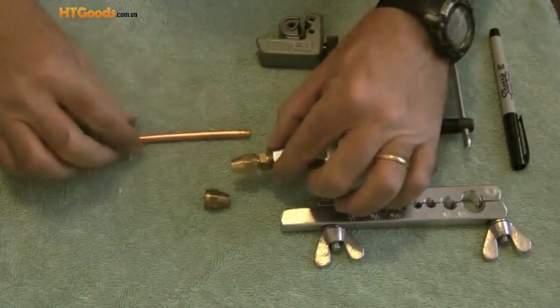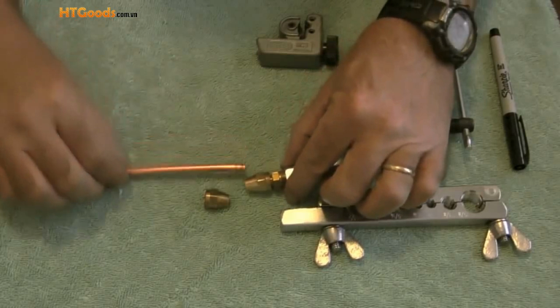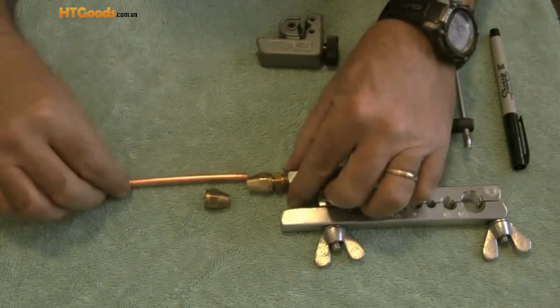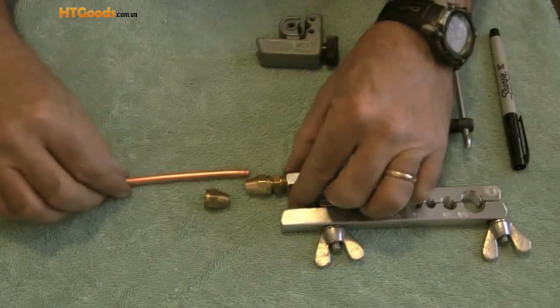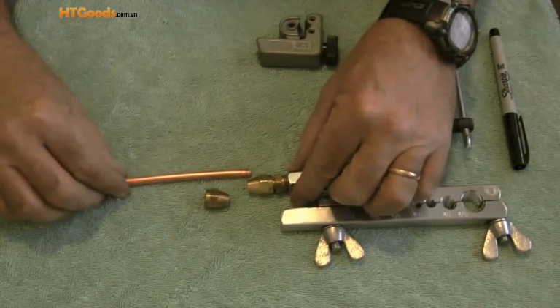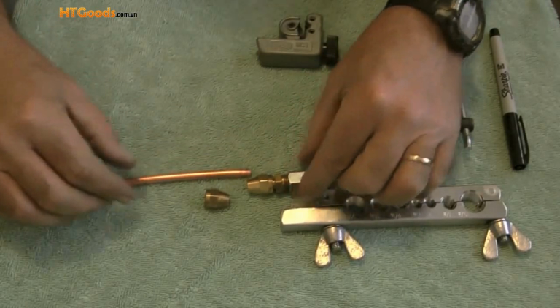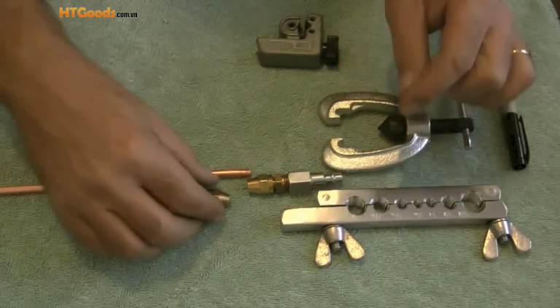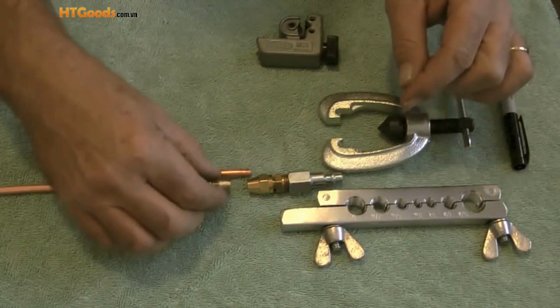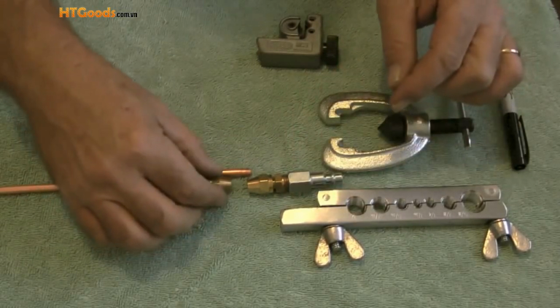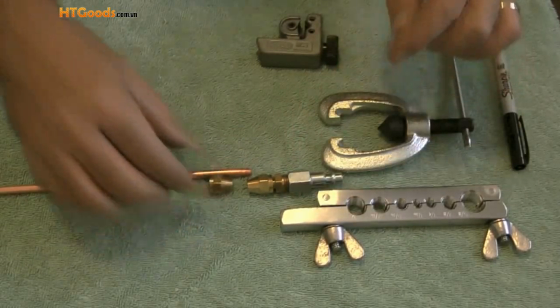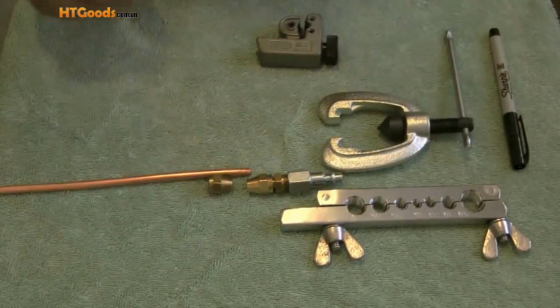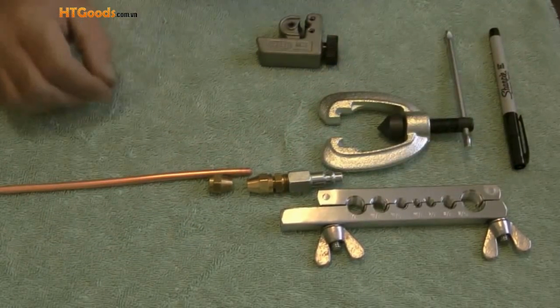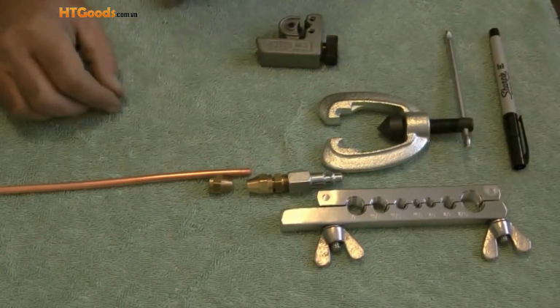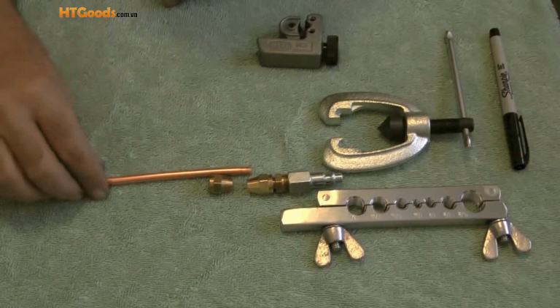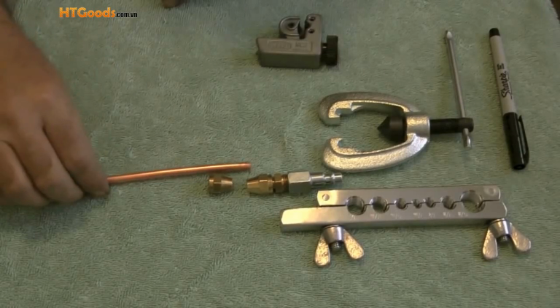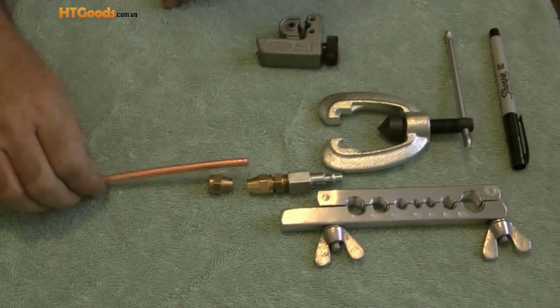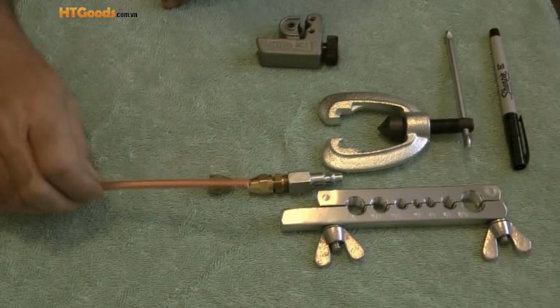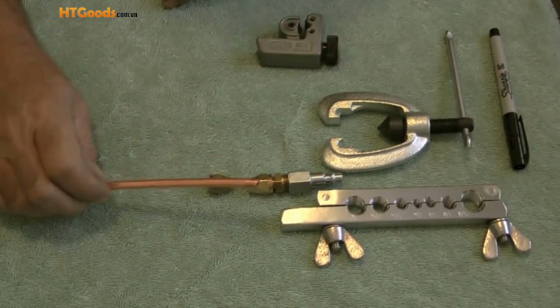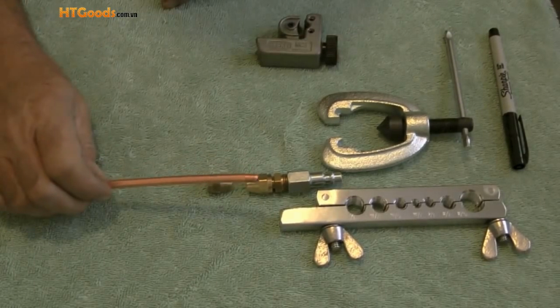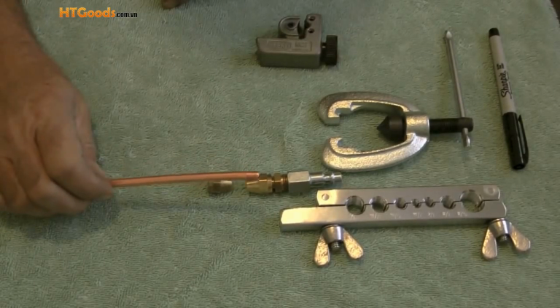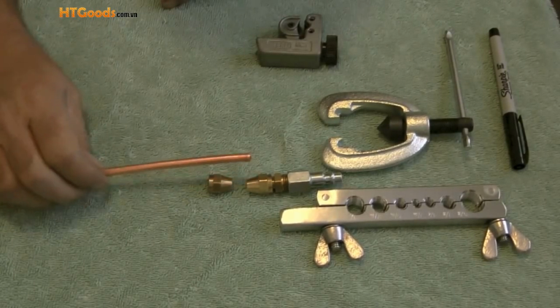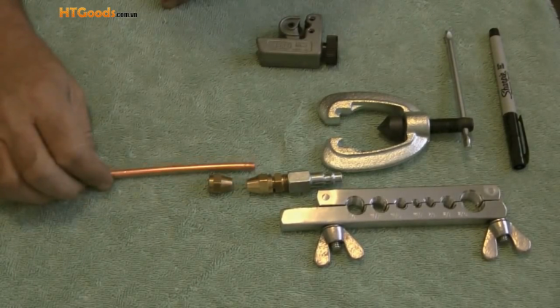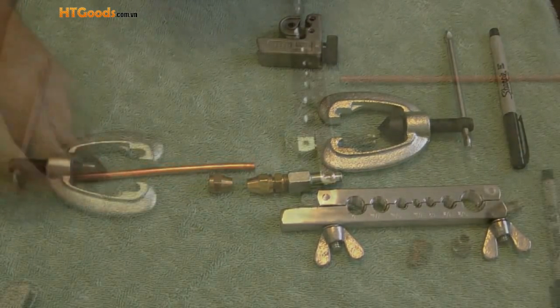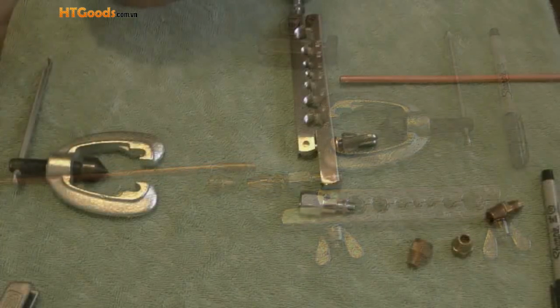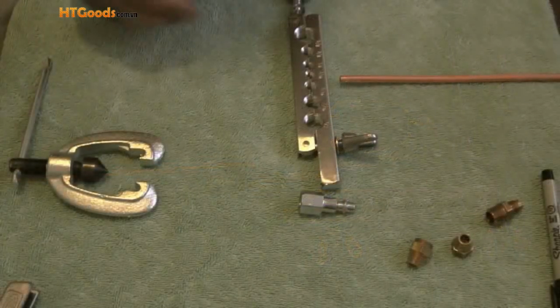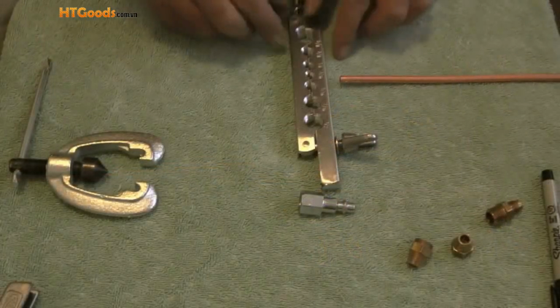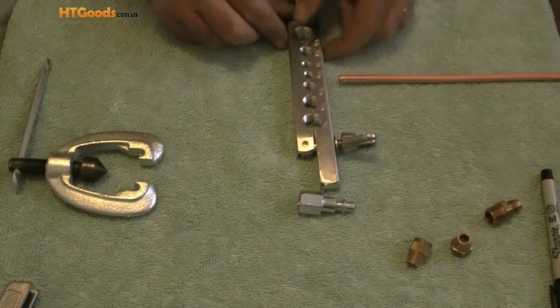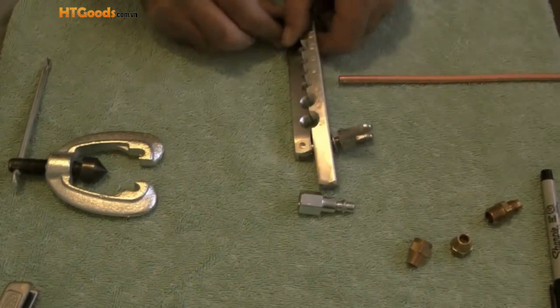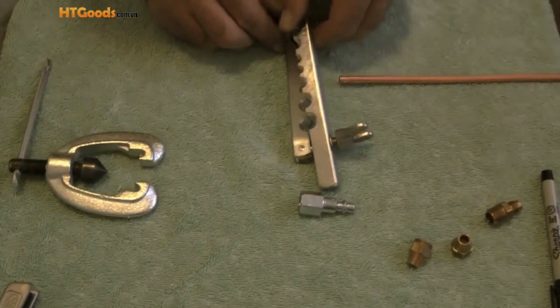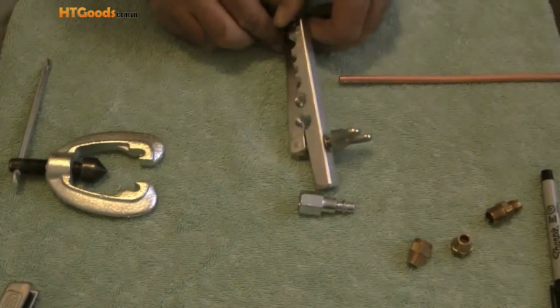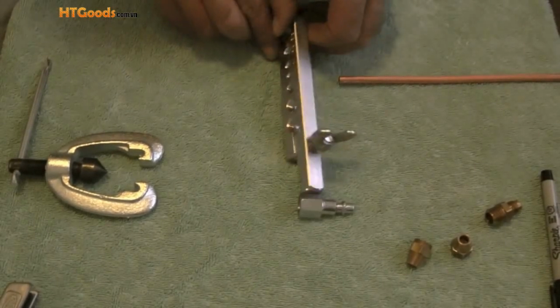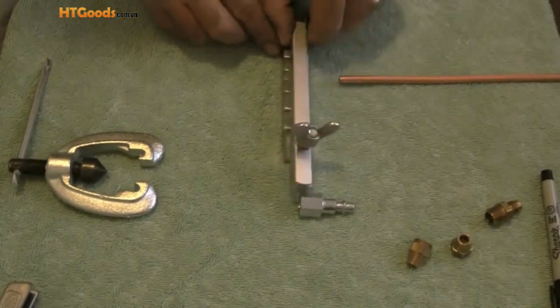So once I flare some quarter inch copper tubing, this will complete the fitting that I need to hook up to the backflow preventer and blow out the sprinkler system.